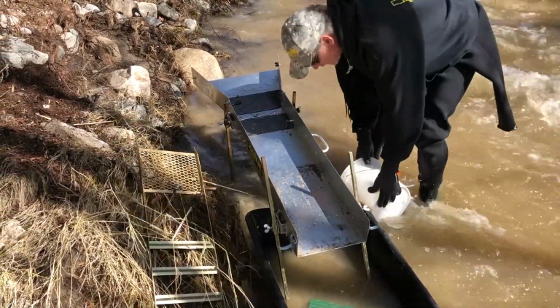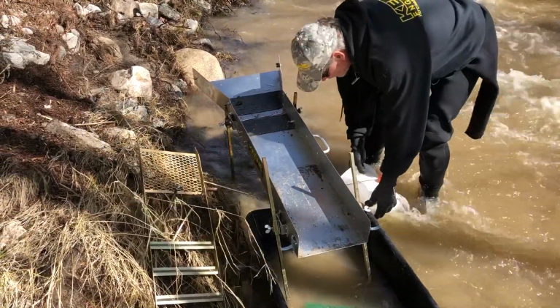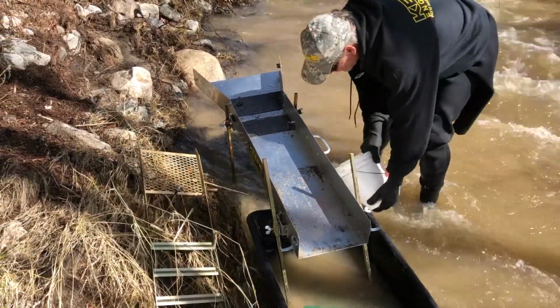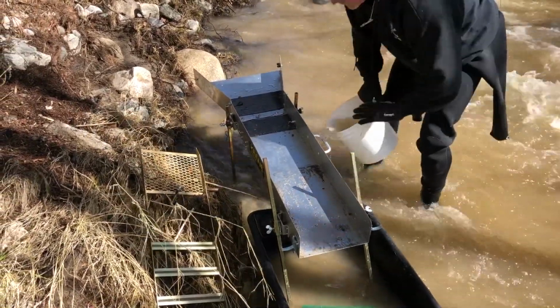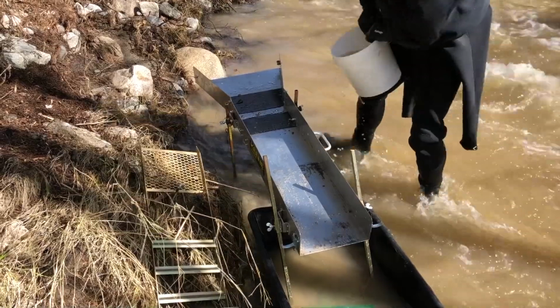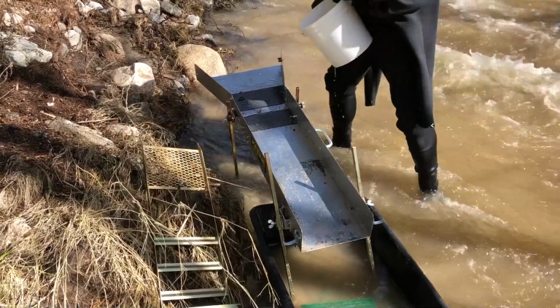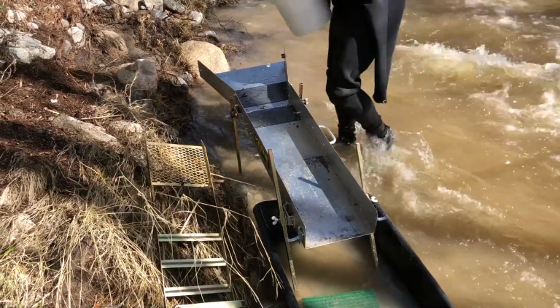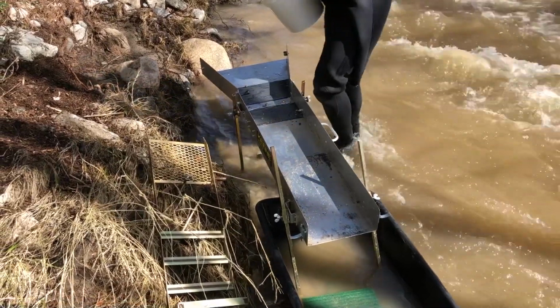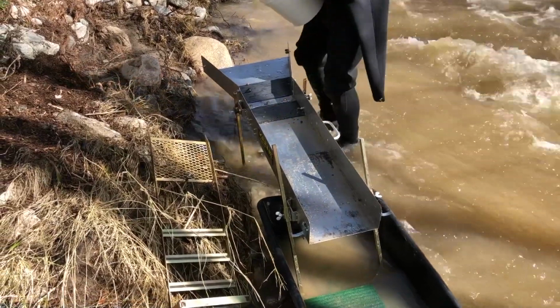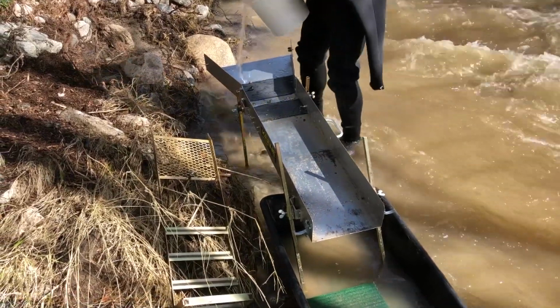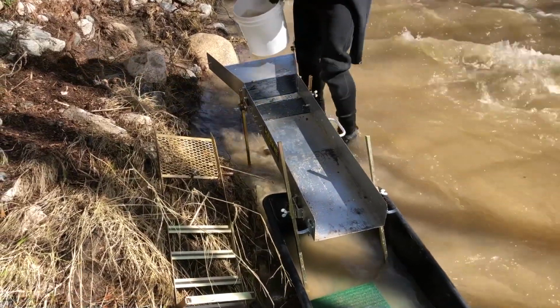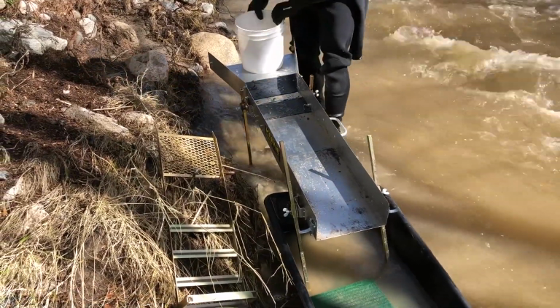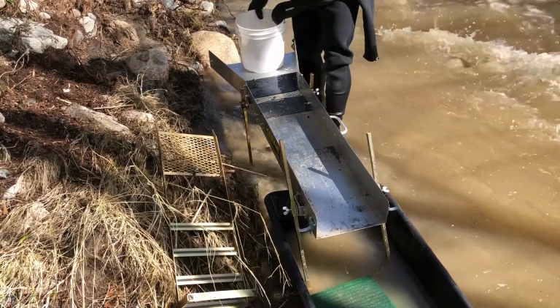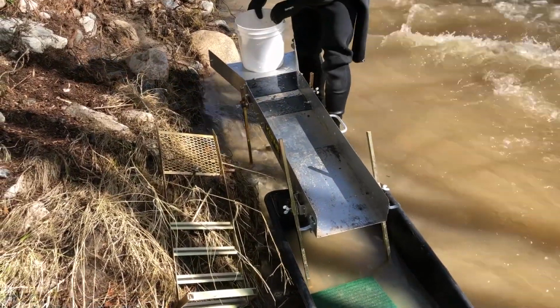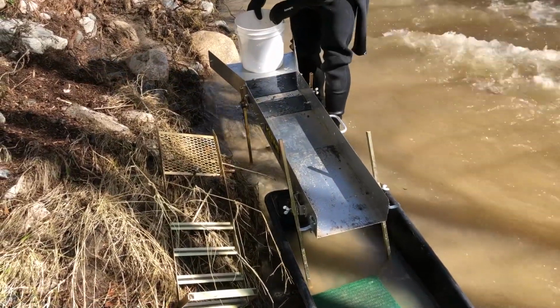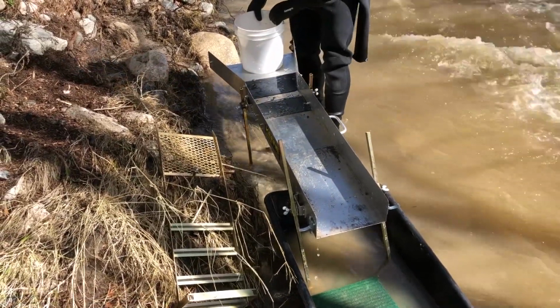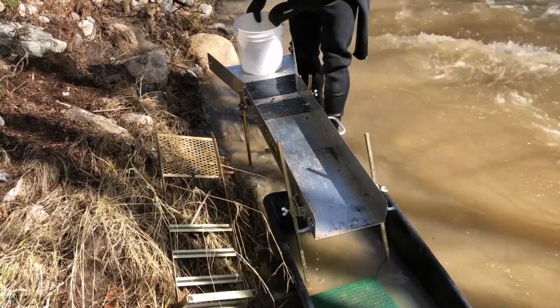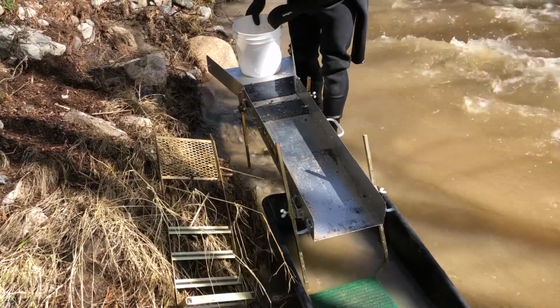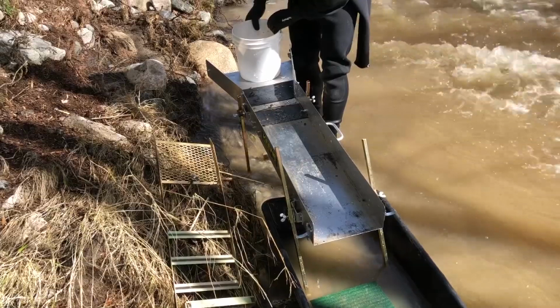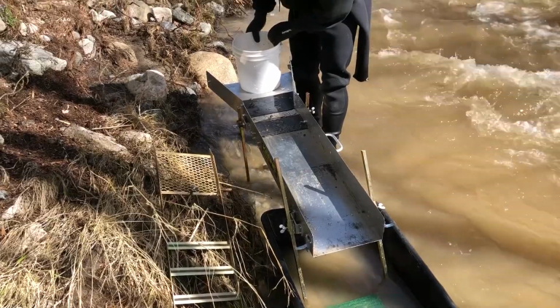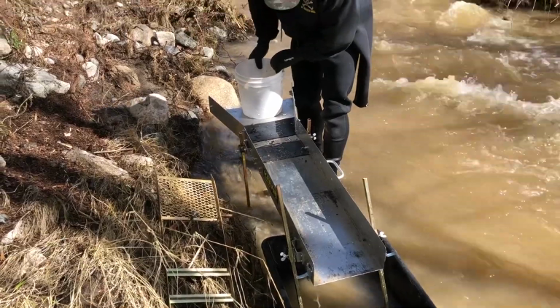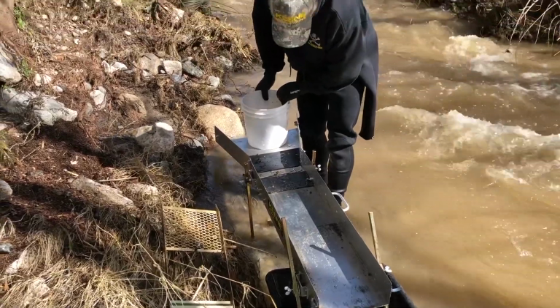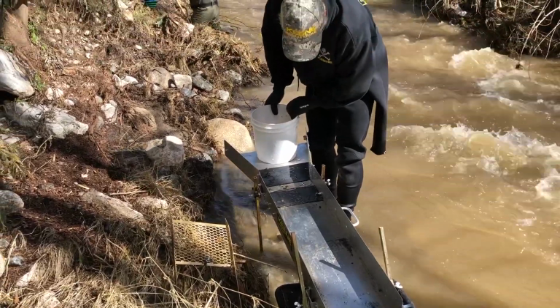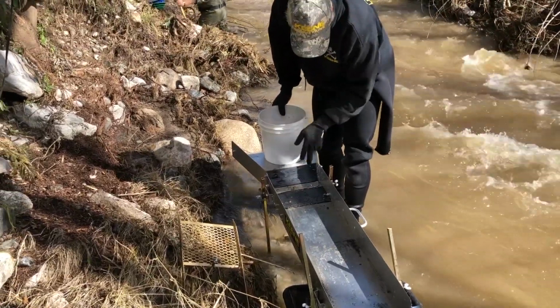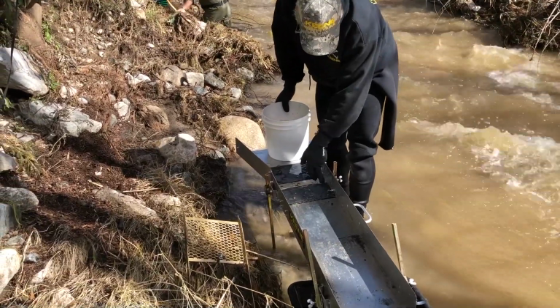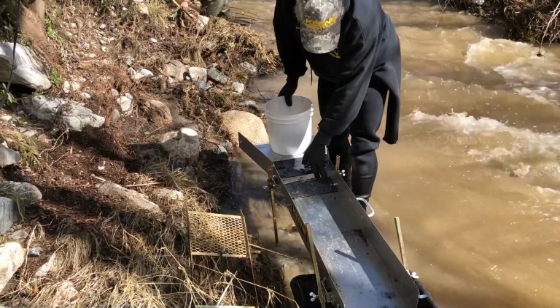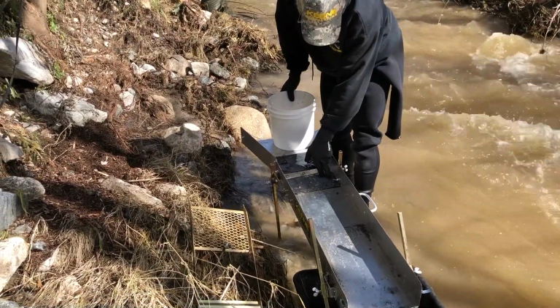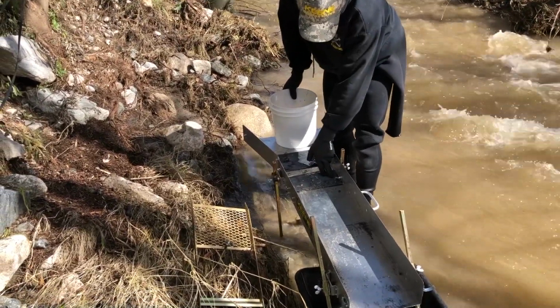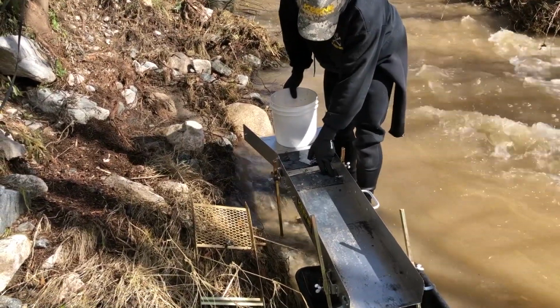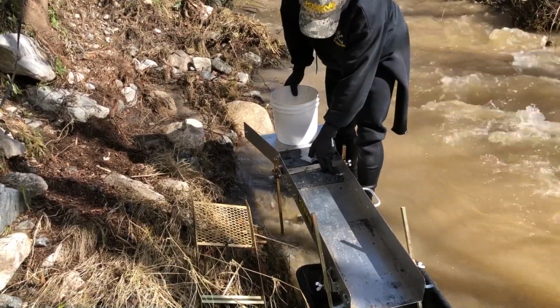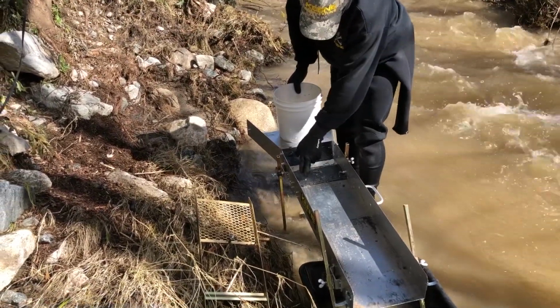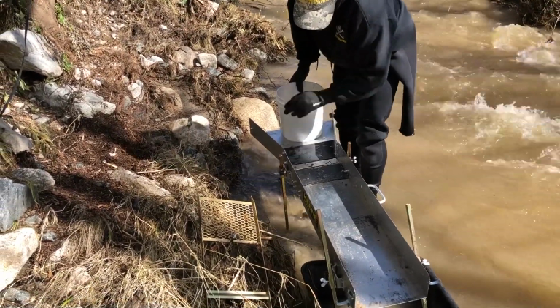Wash it a little slow - see if you see any color in there. I do see a little teeny pinhead piece here, and maybe one here.